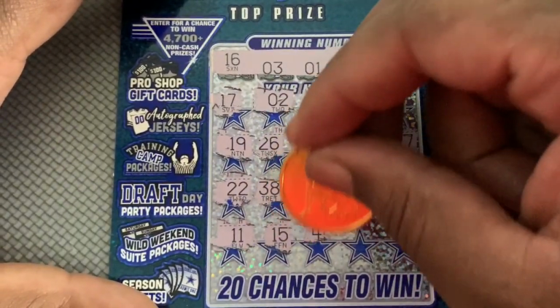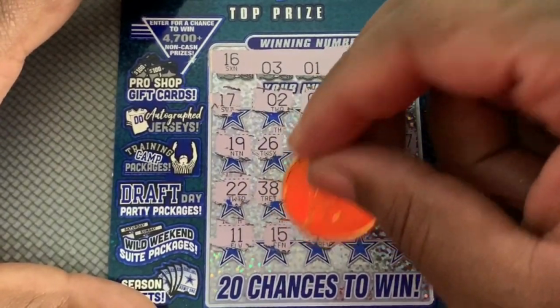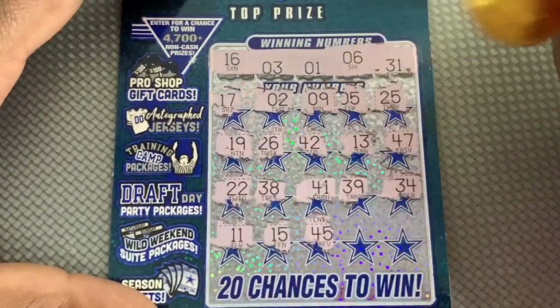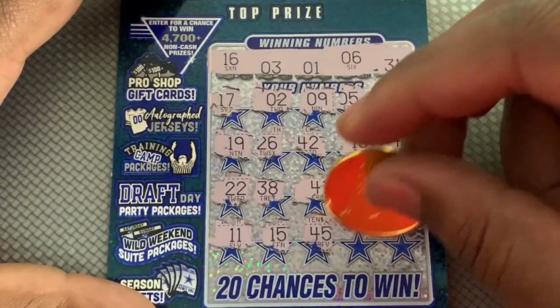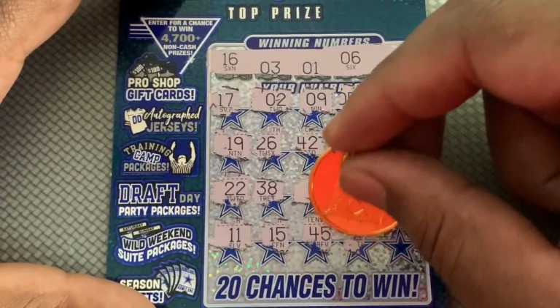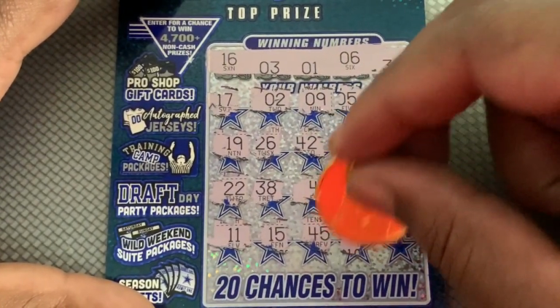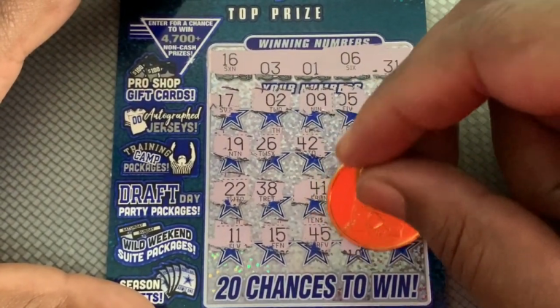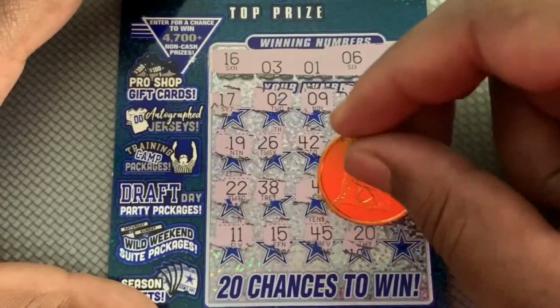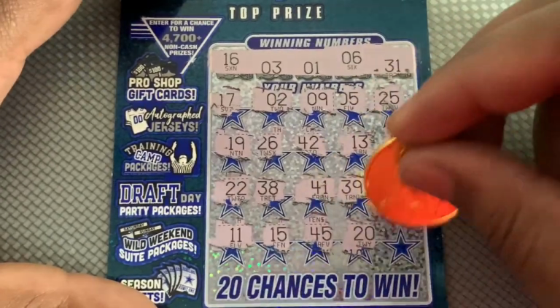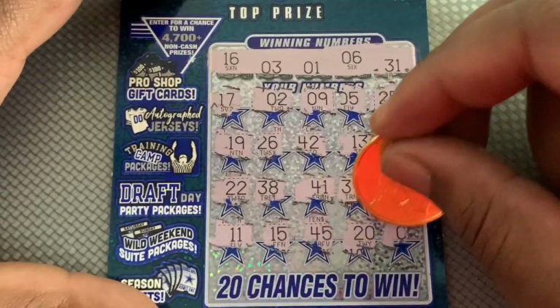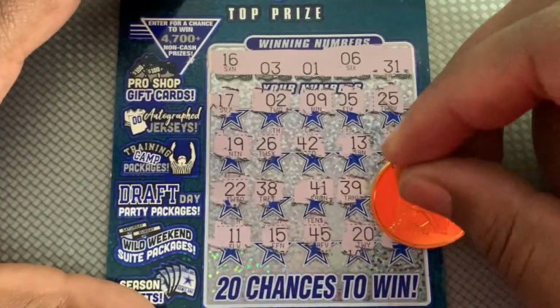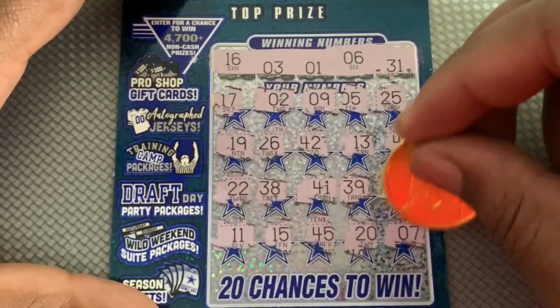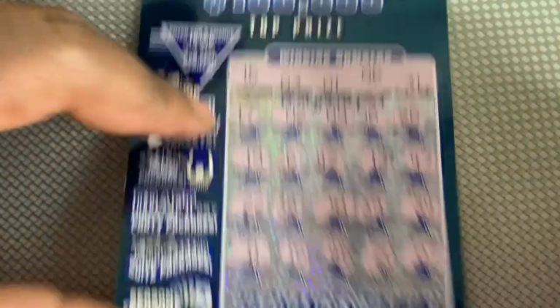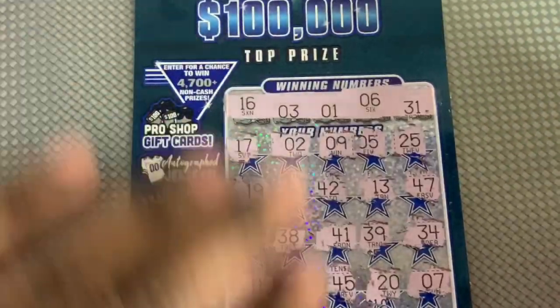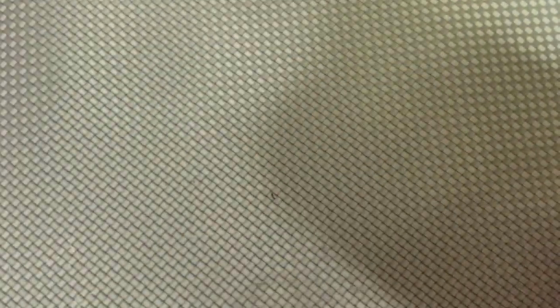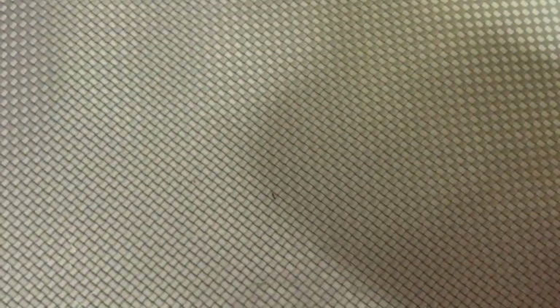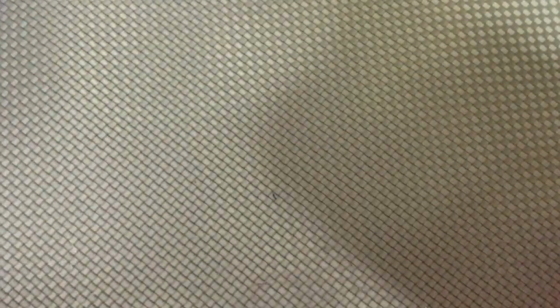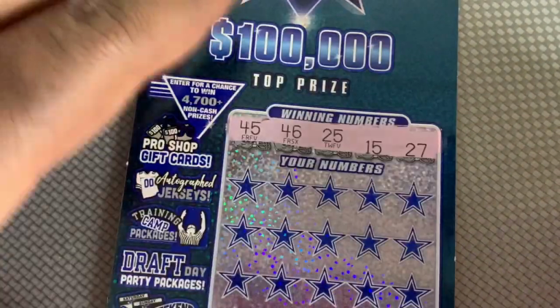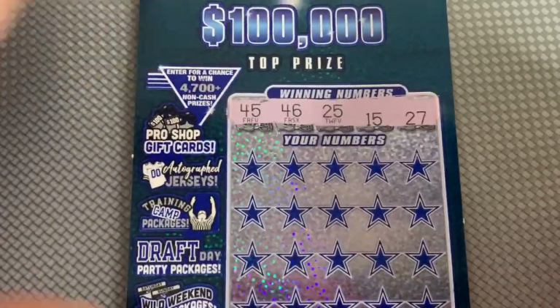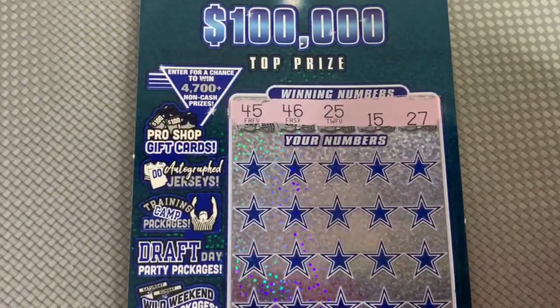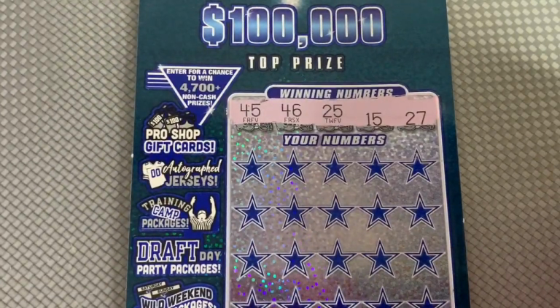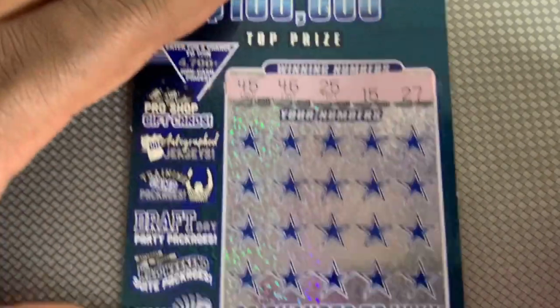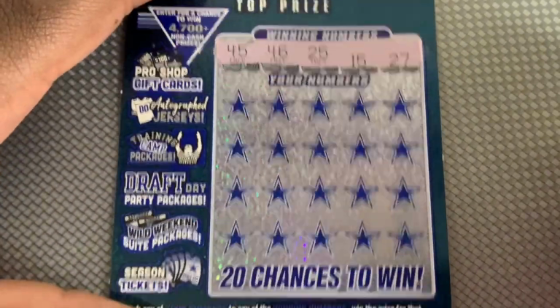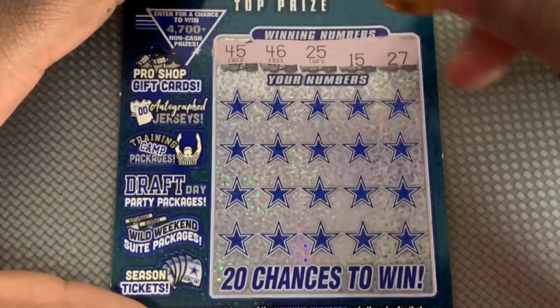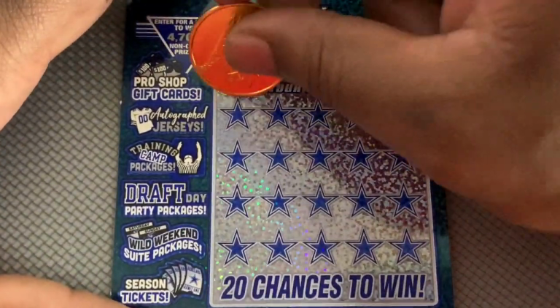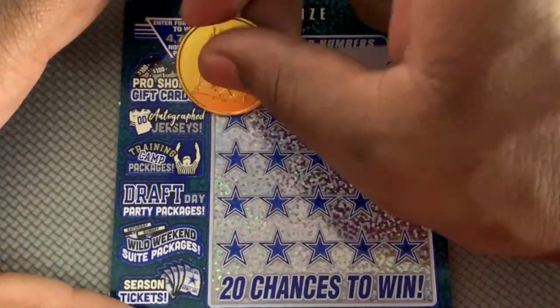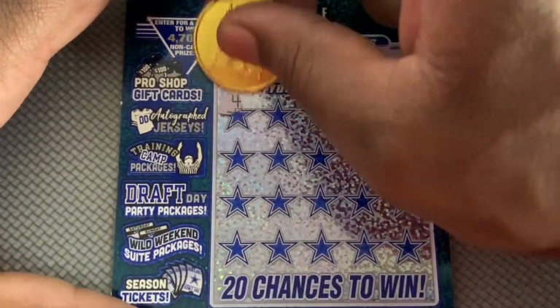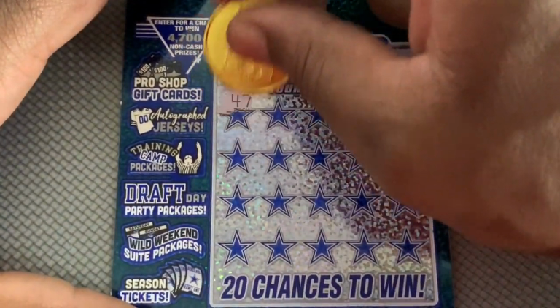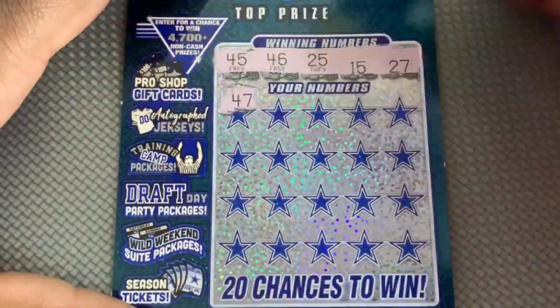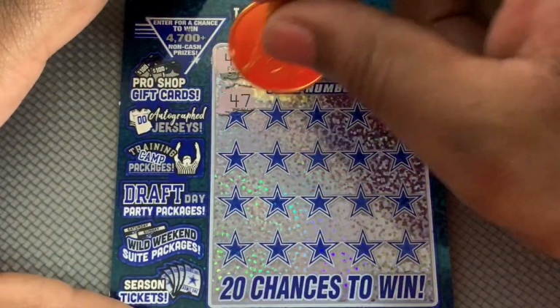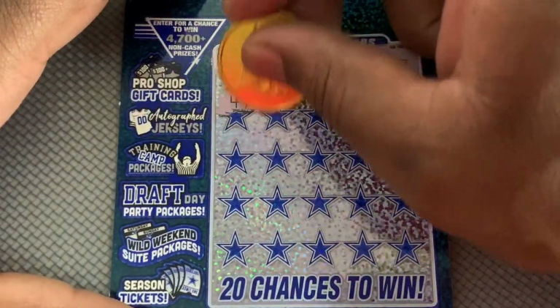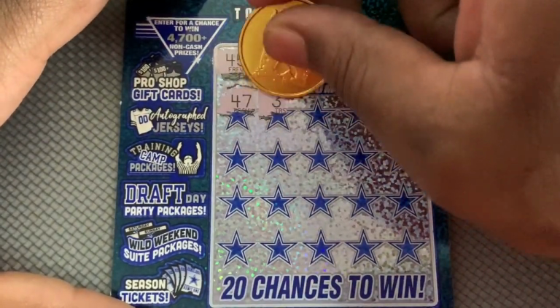I'd love to find that TD symbol. All right, now another second chance entry there. And we got 45, 46, 25, 15, and 27. Hopefully we can find another win.